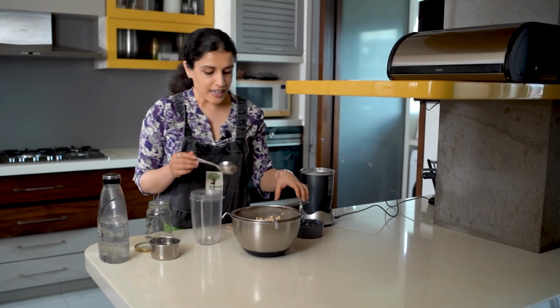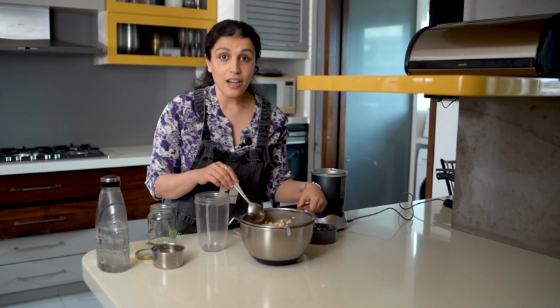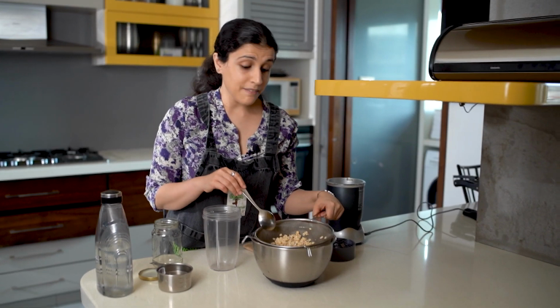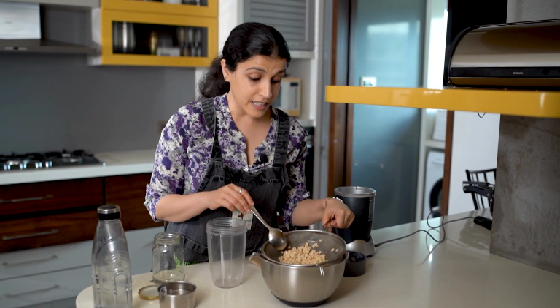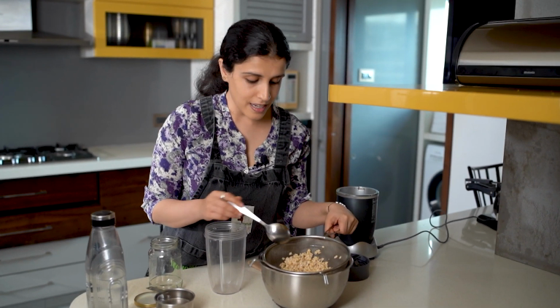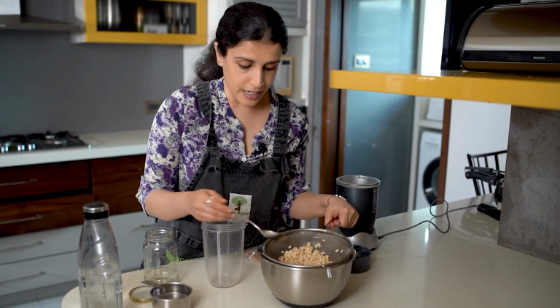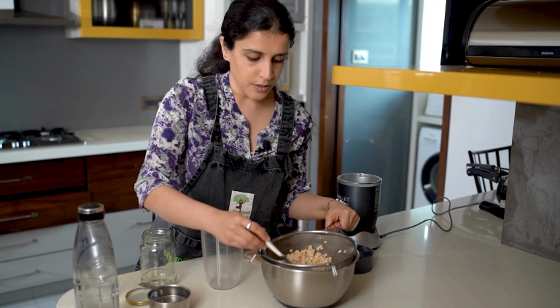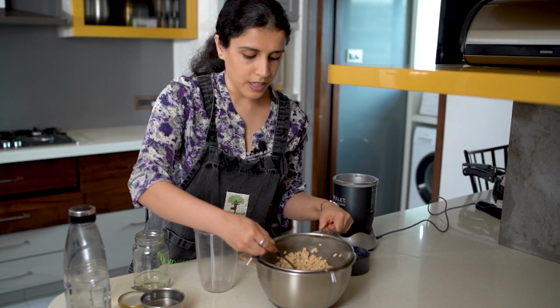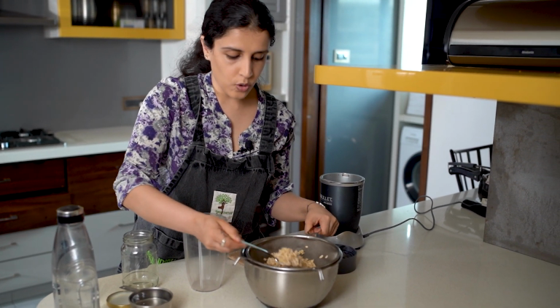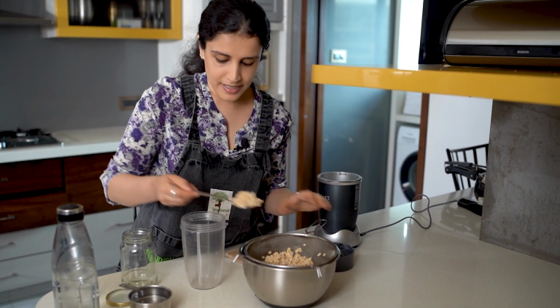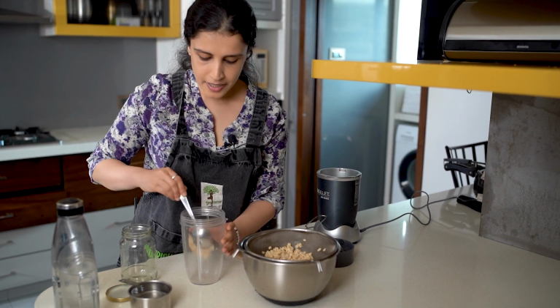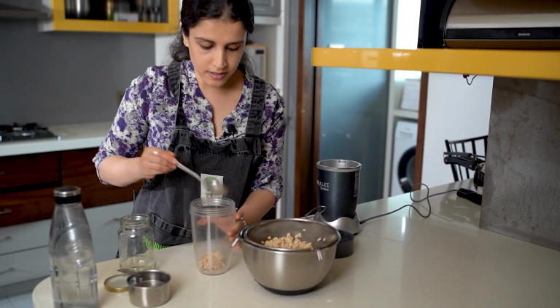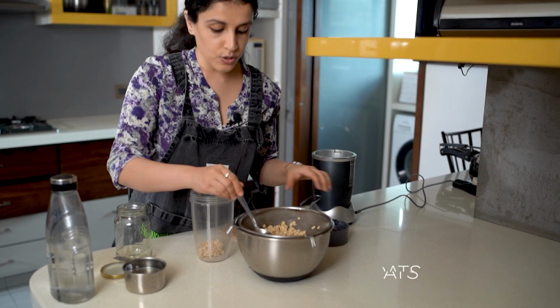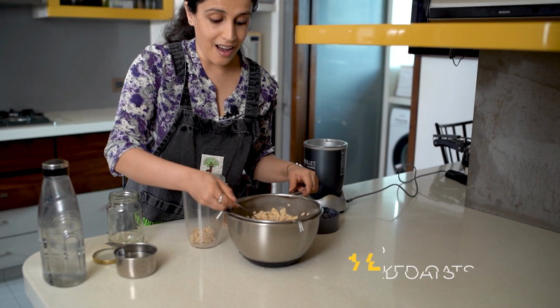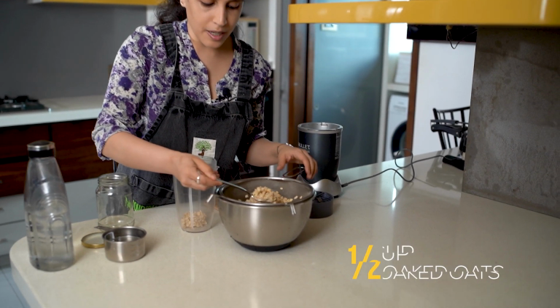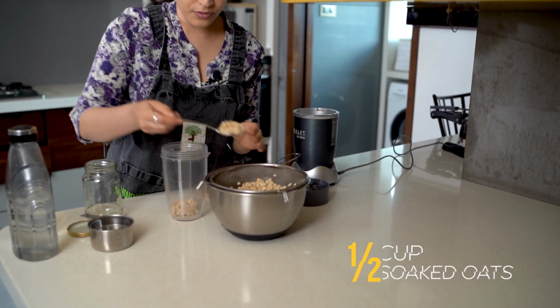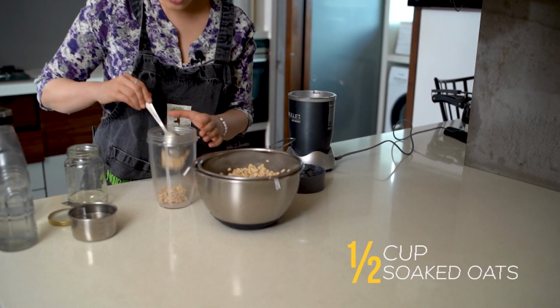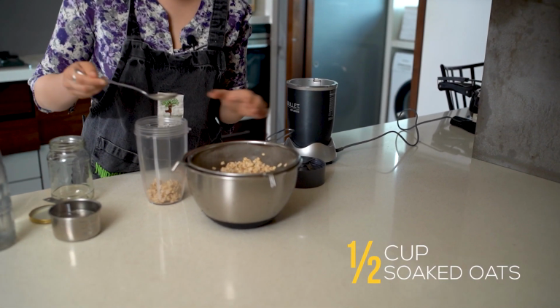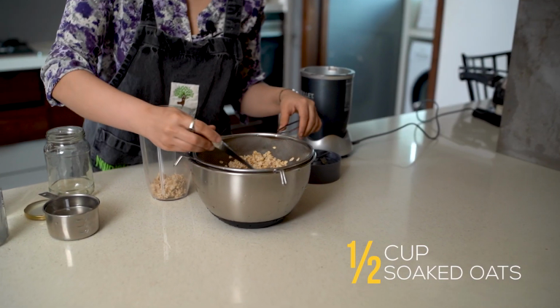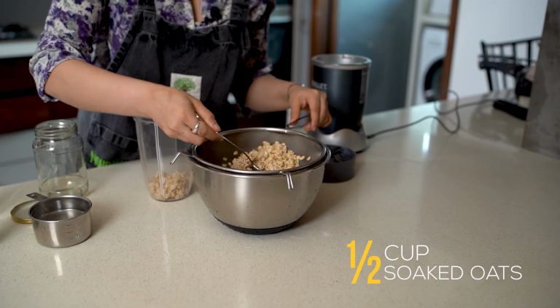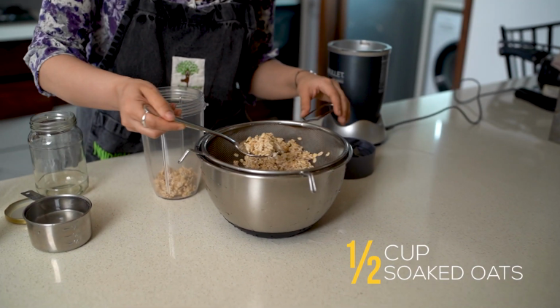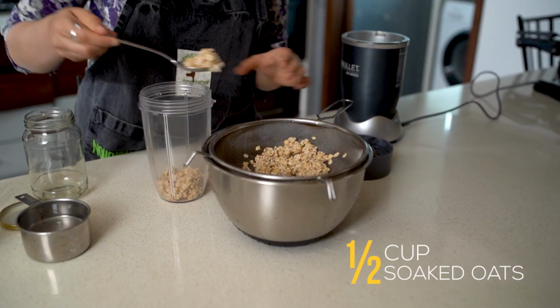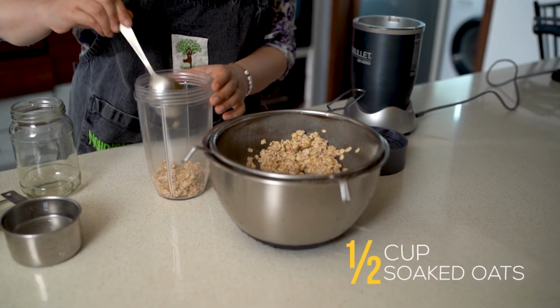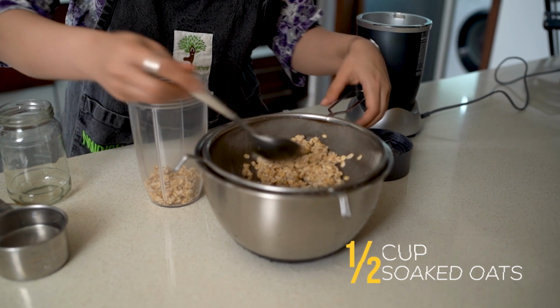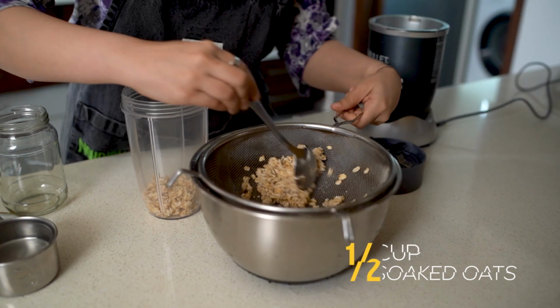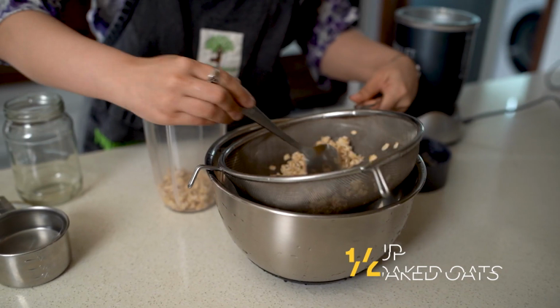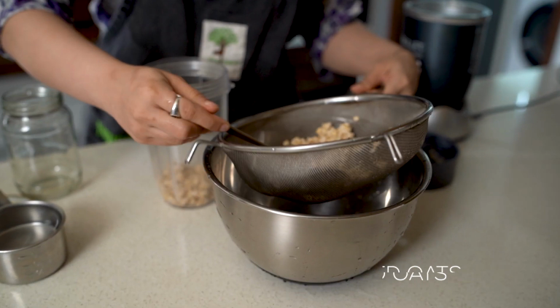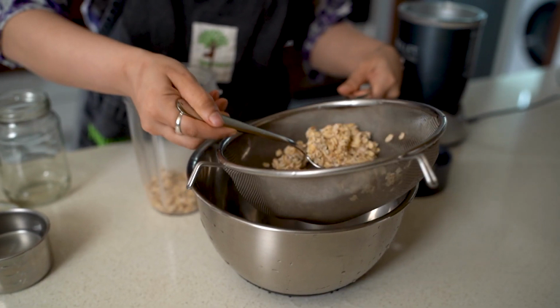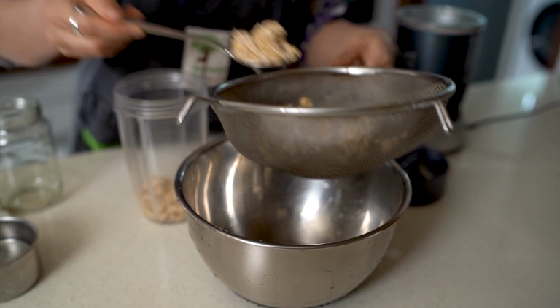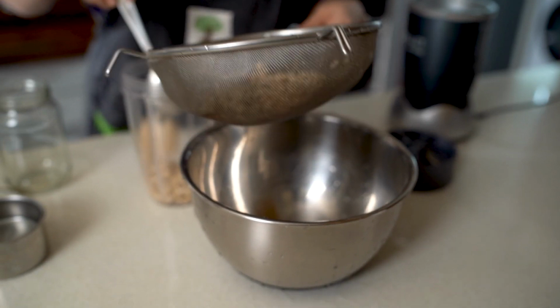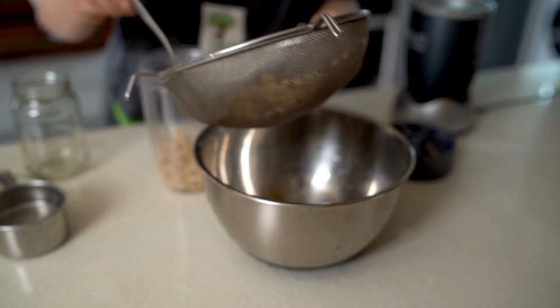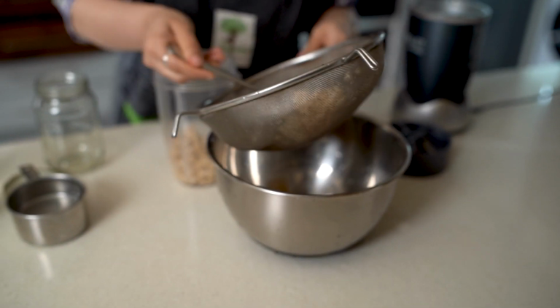Now that our oats have been rinsed and drained, I'm going to collect all of this and put it in a blender. These are half a cup of soaked oats that I'm going to blend with two cups of water. You want to make sure you get all of this into your blender.